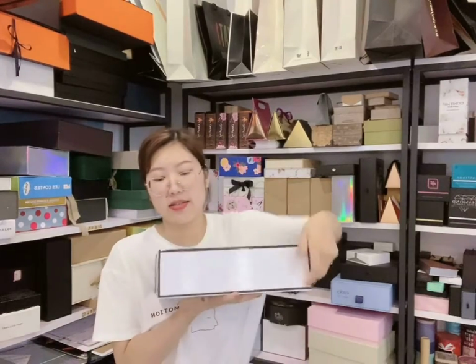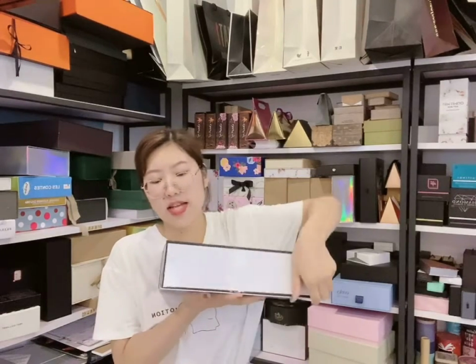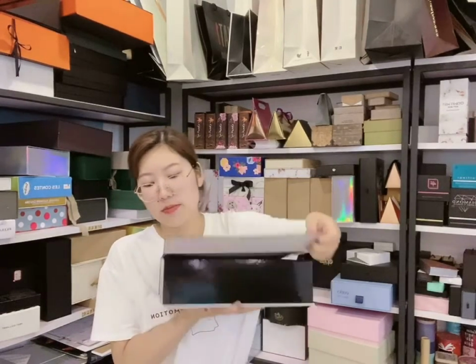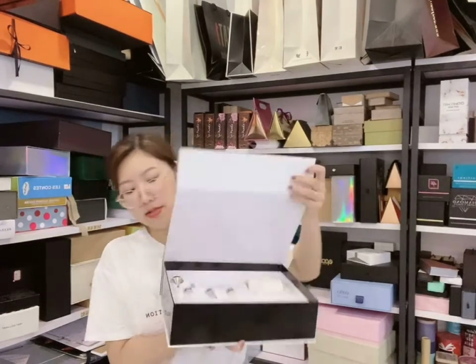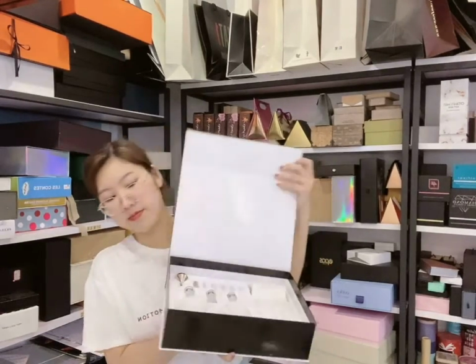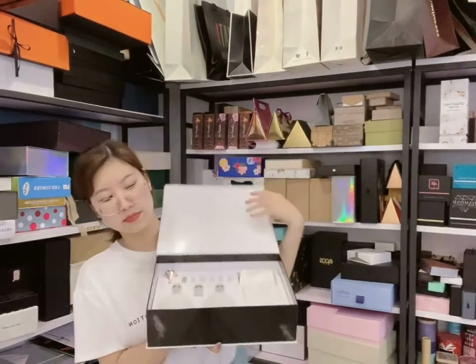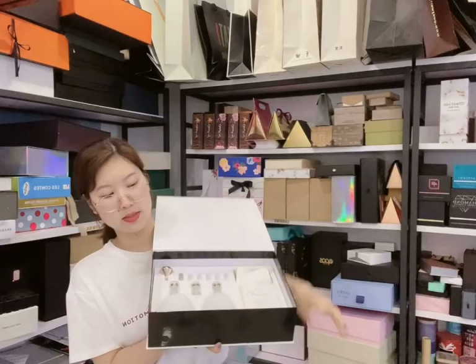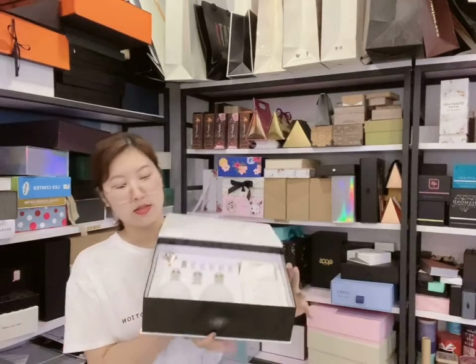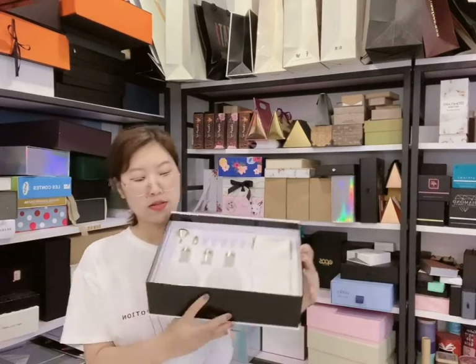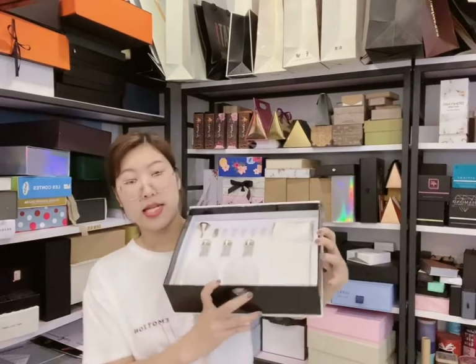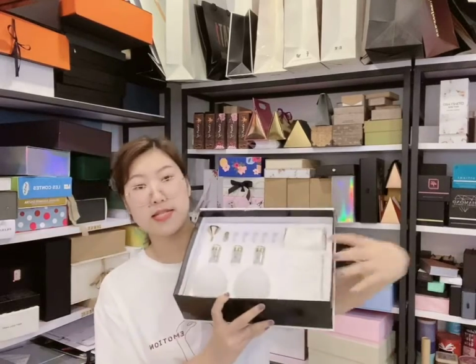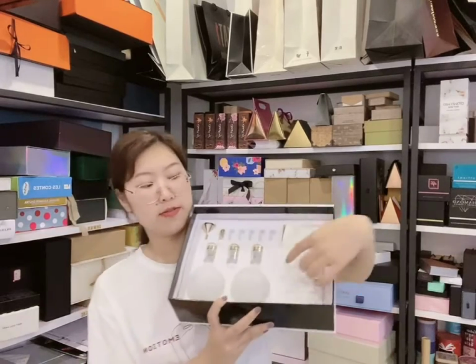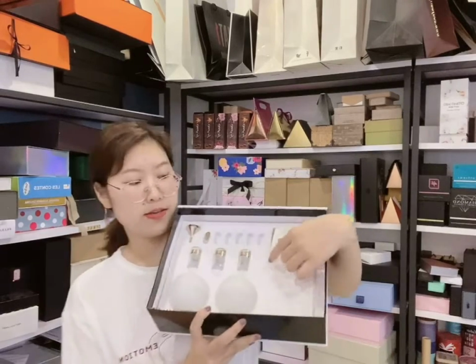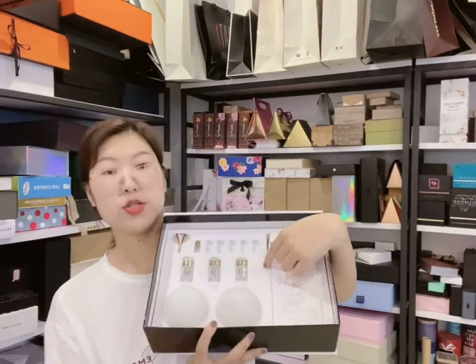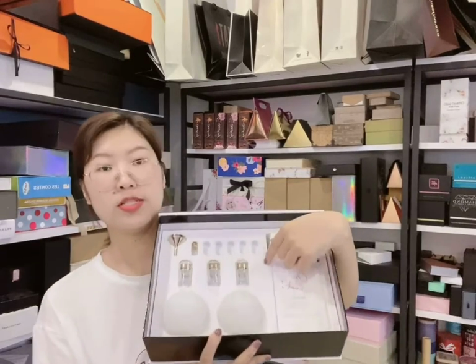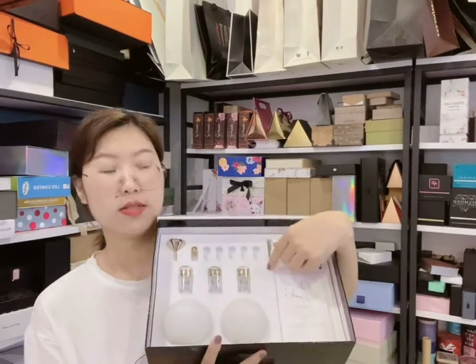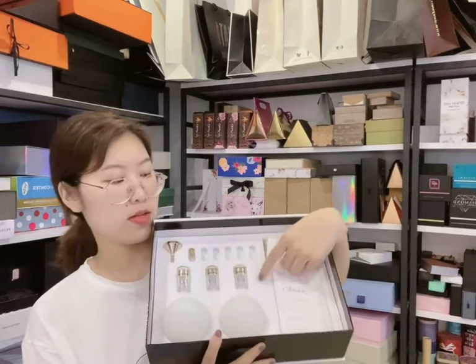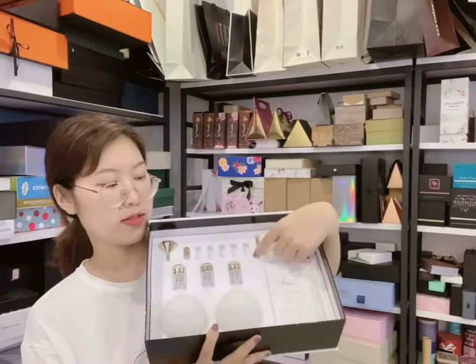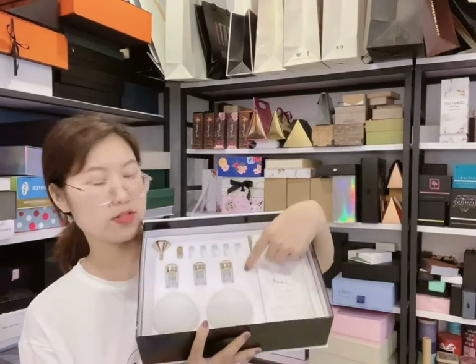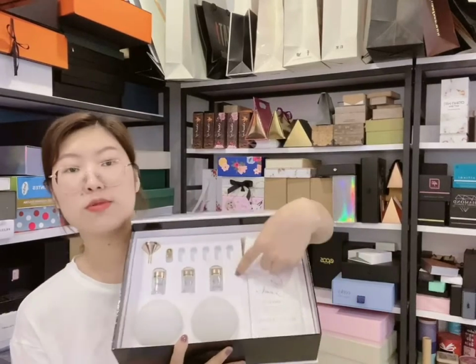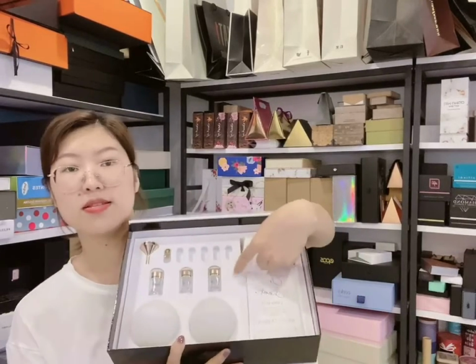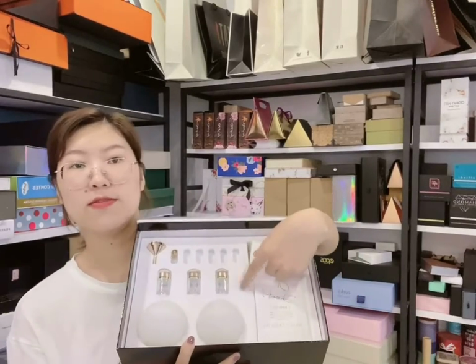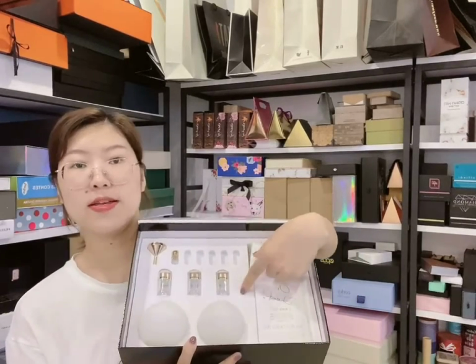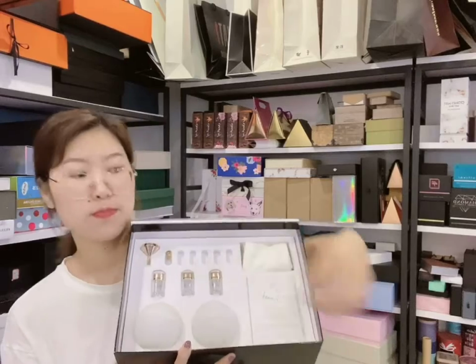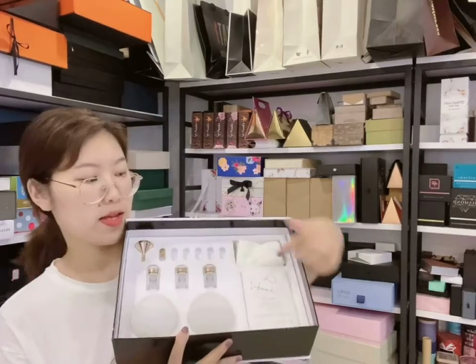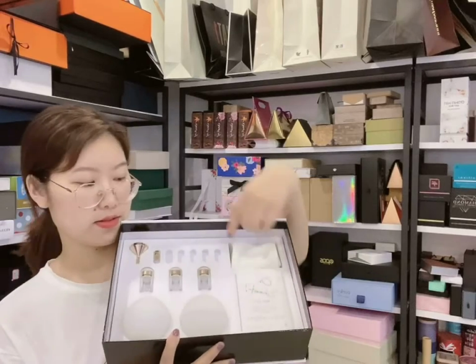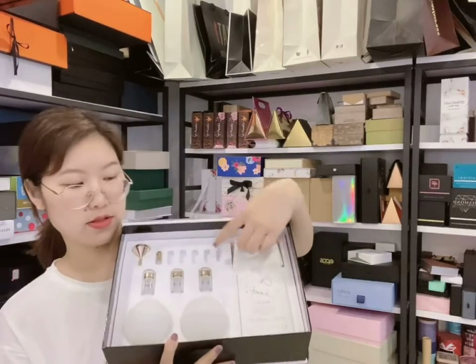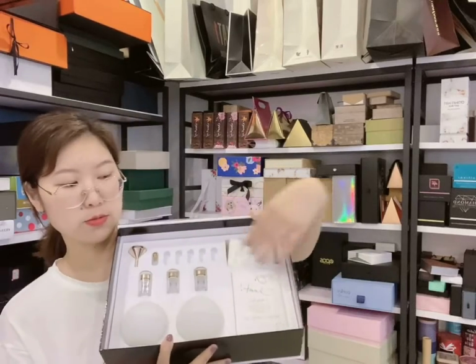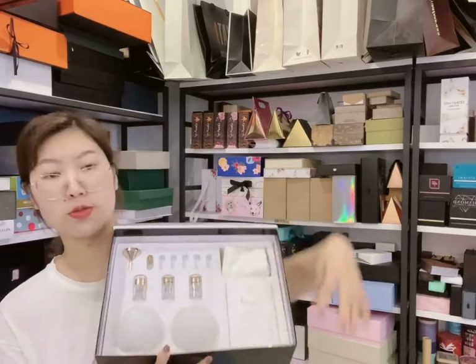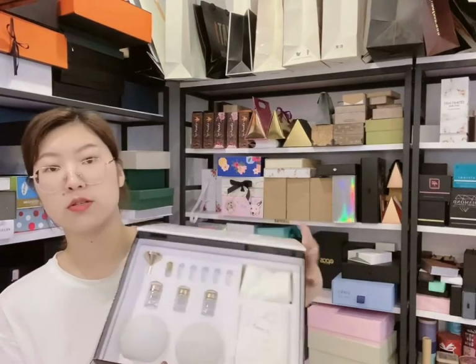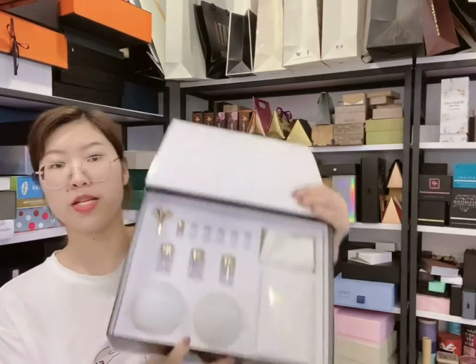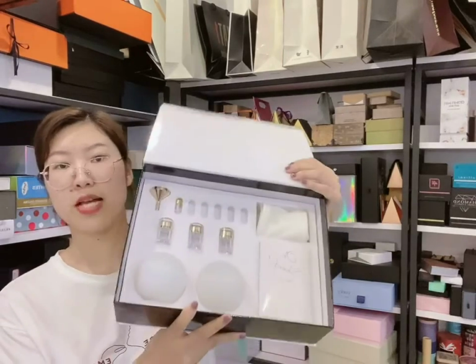Inside this box is an EVA insert and the surface is velvet. It's designed to hold all the products.